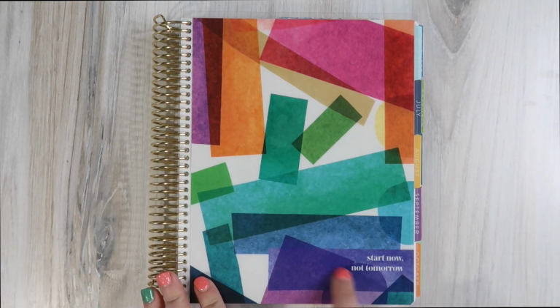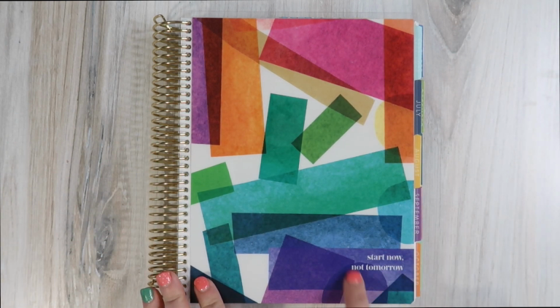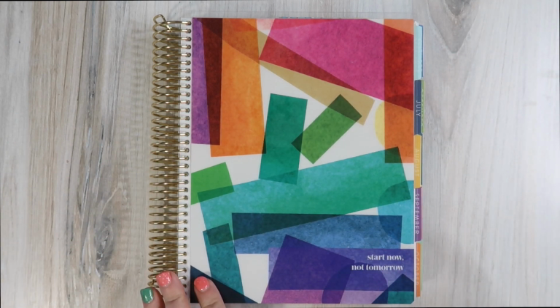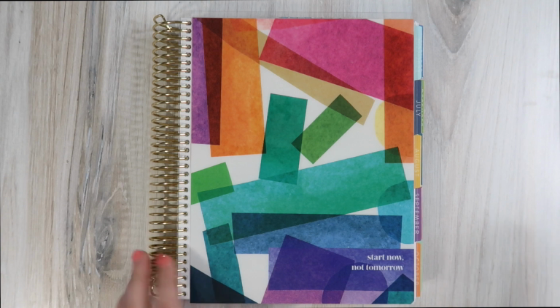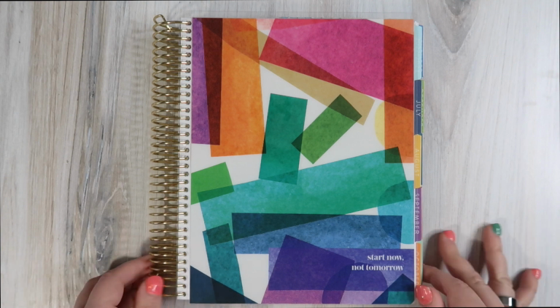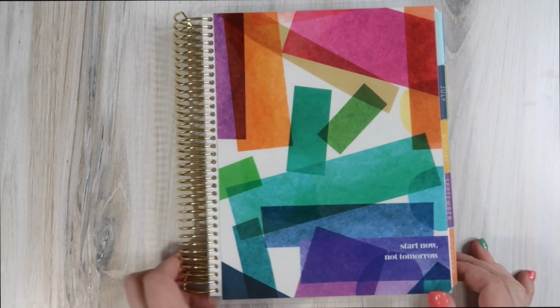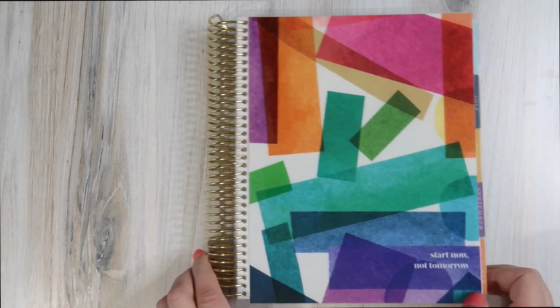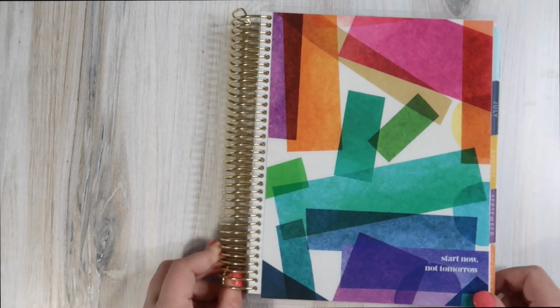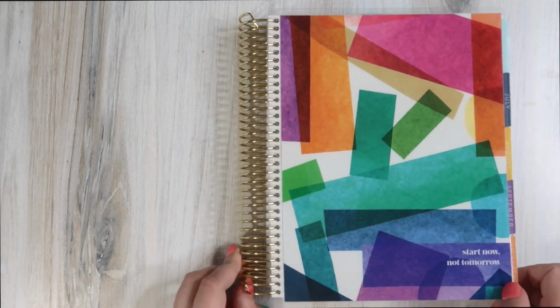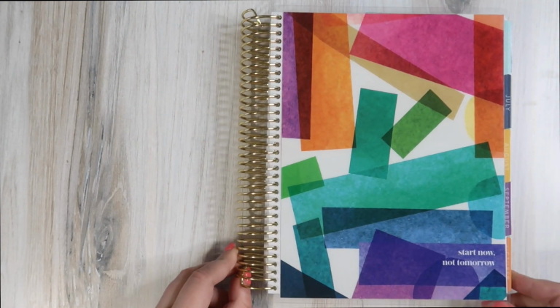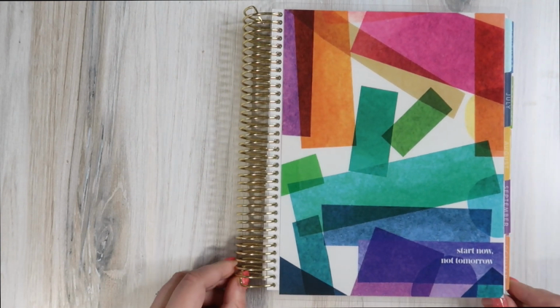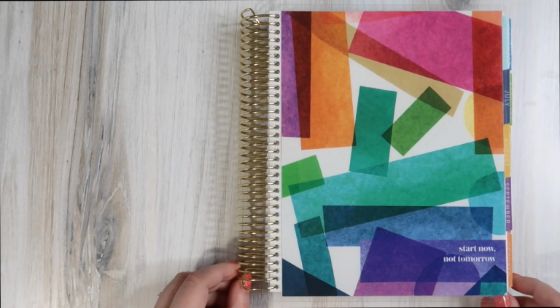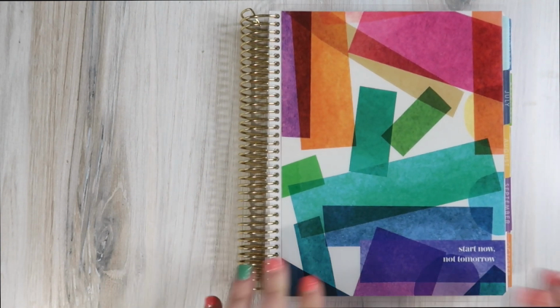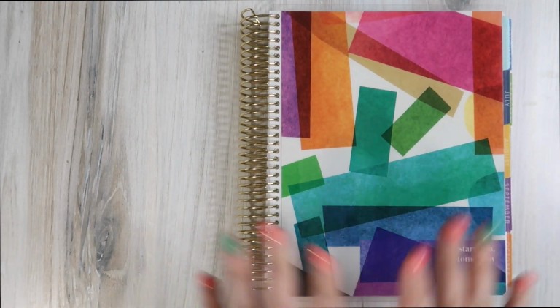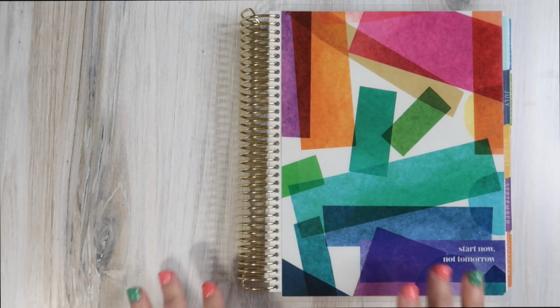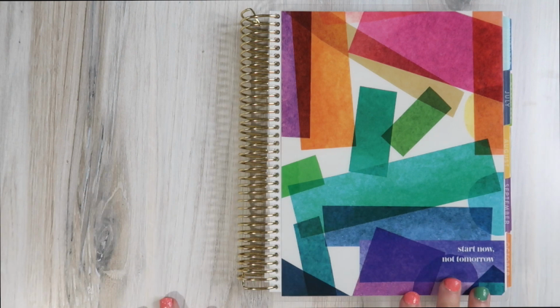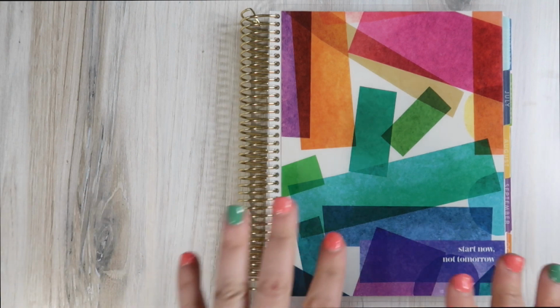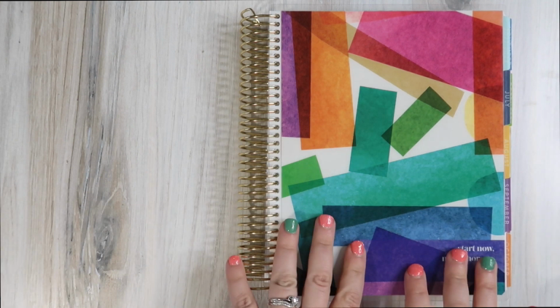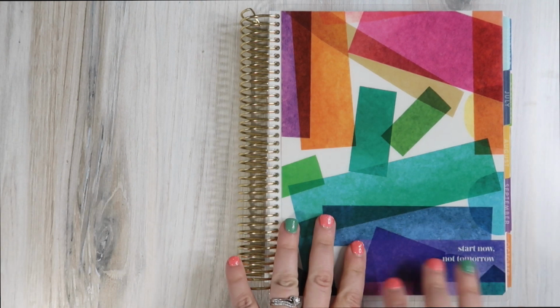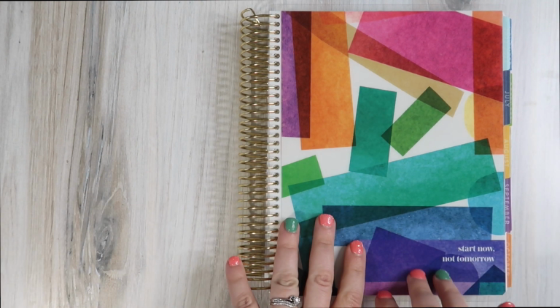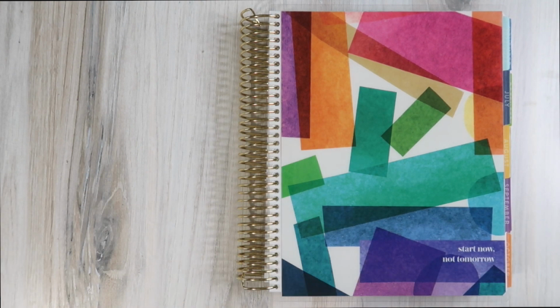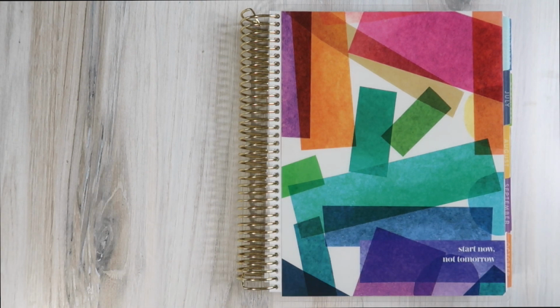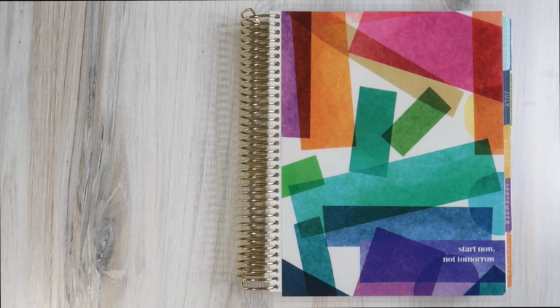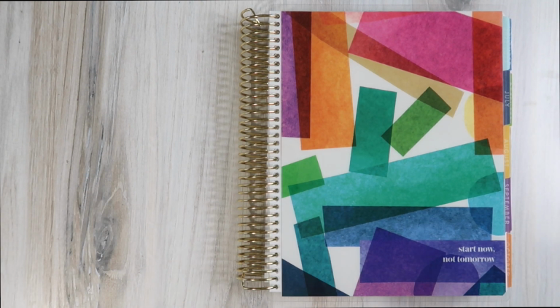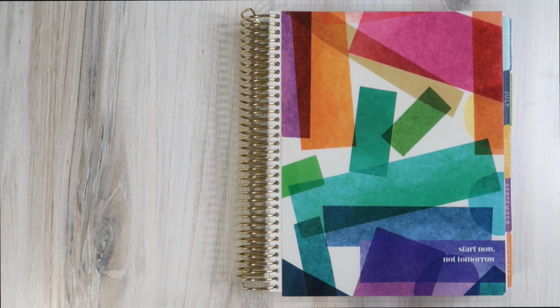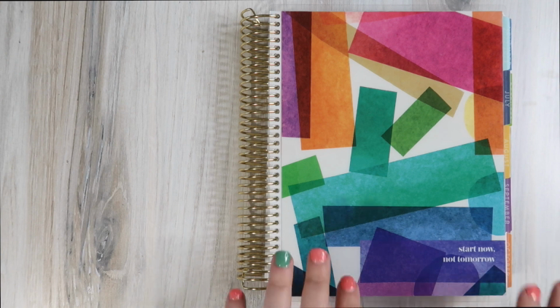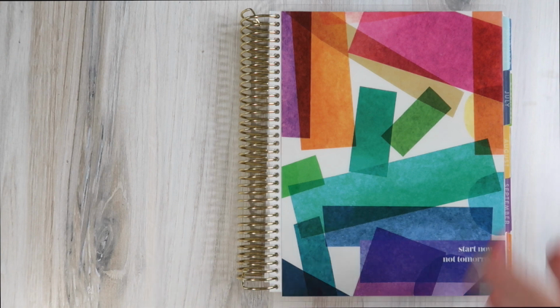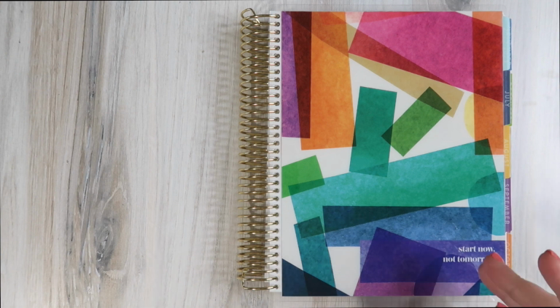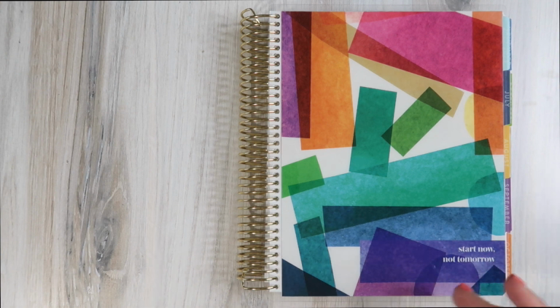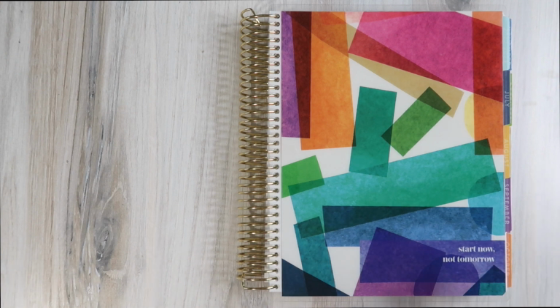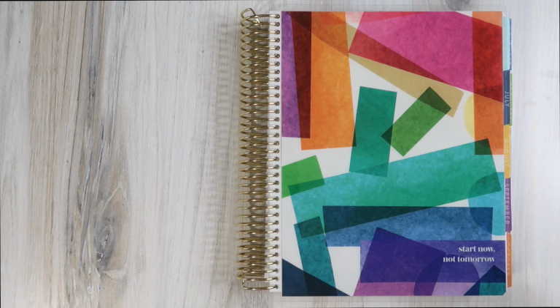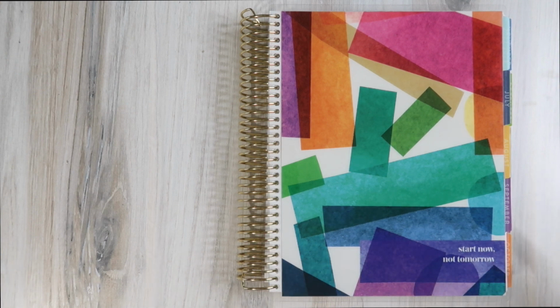Their little message: 'Start now, not tomorrow.' I don't have a vertical planner to compare this to because I haven't done vertical planning in two or three years now. Ever since the launch of the Daily Duo, I went with the Daily Duo.